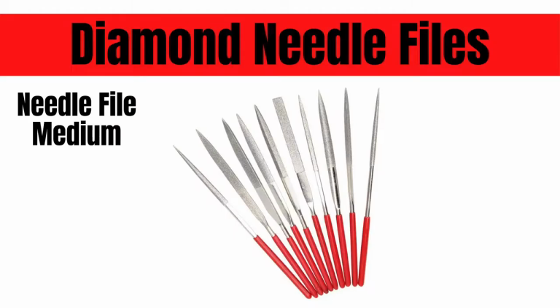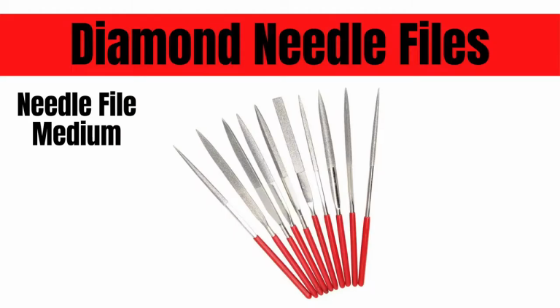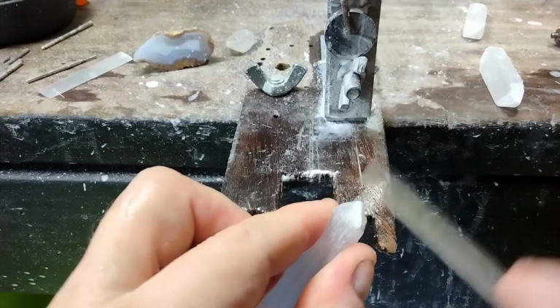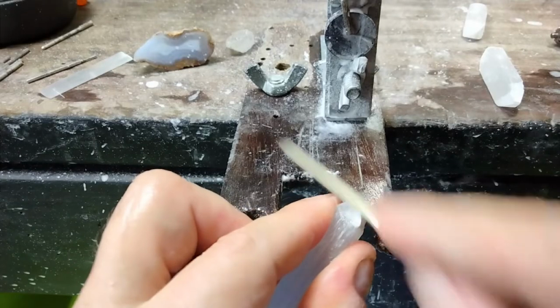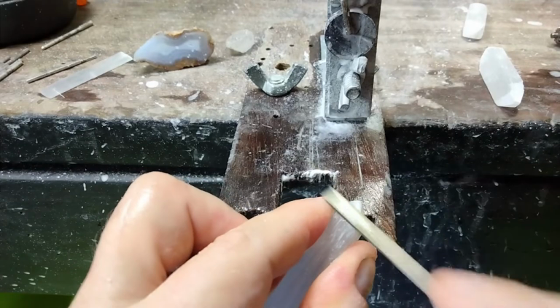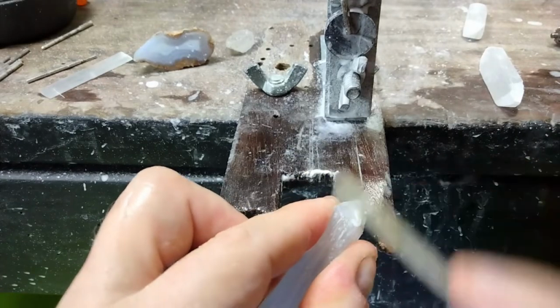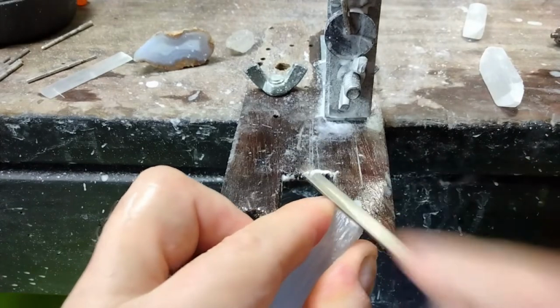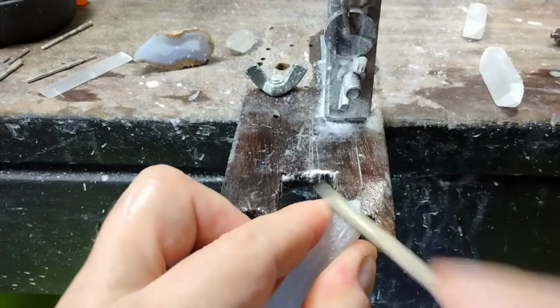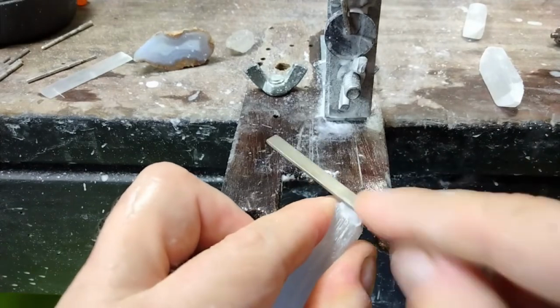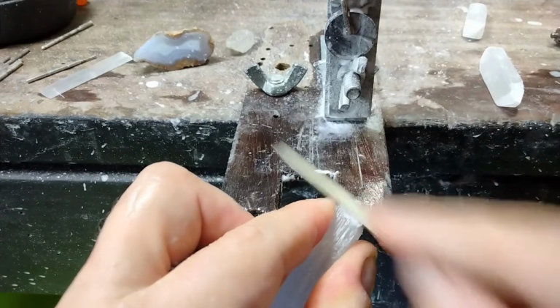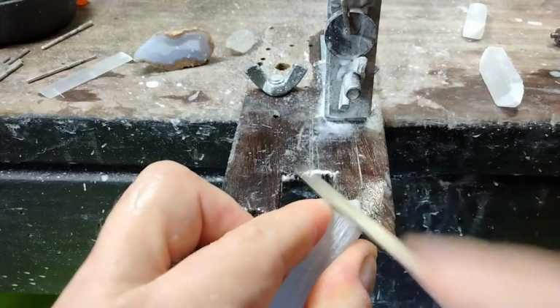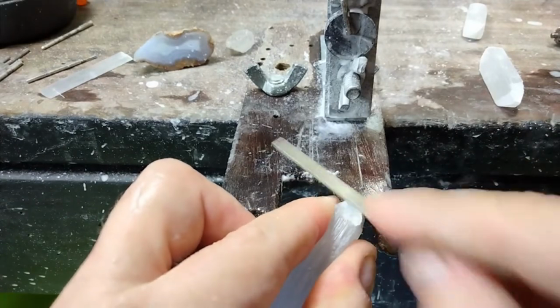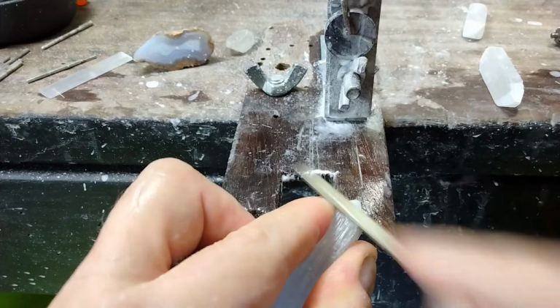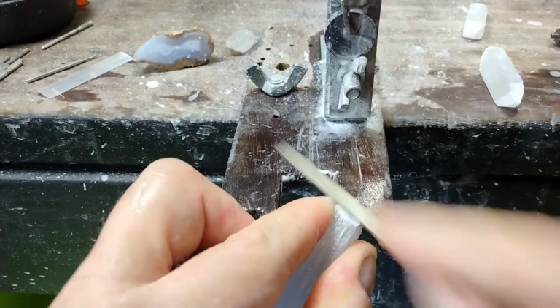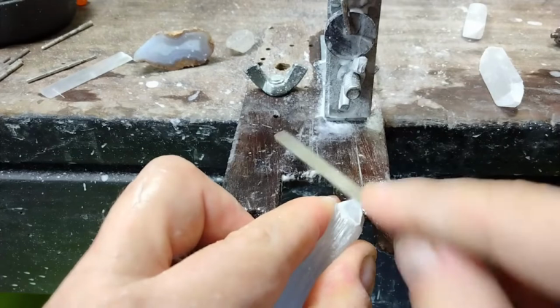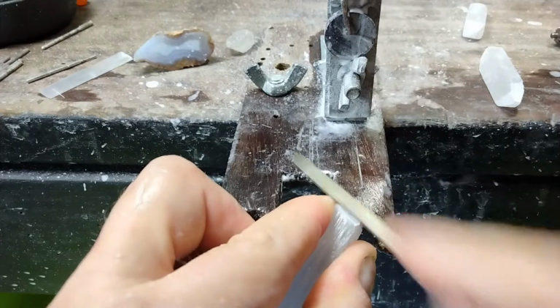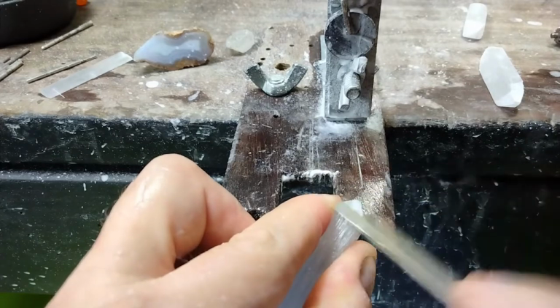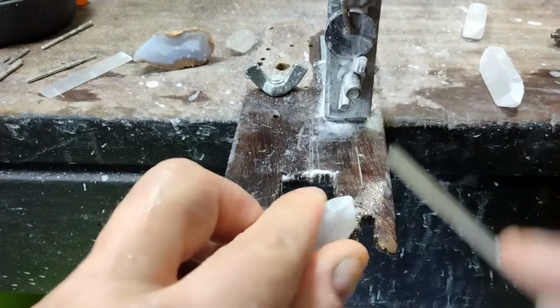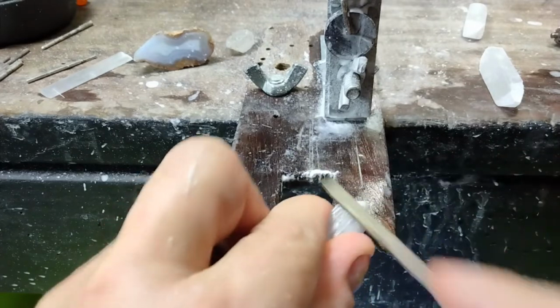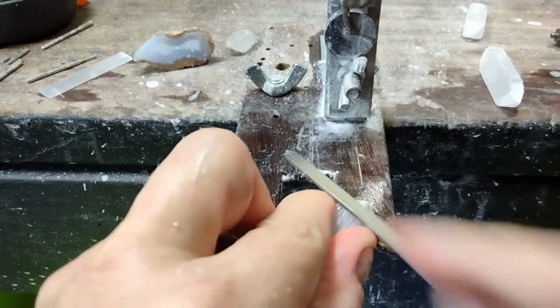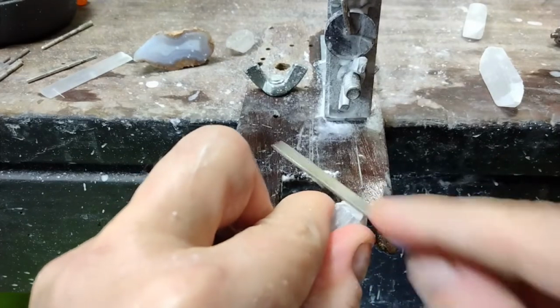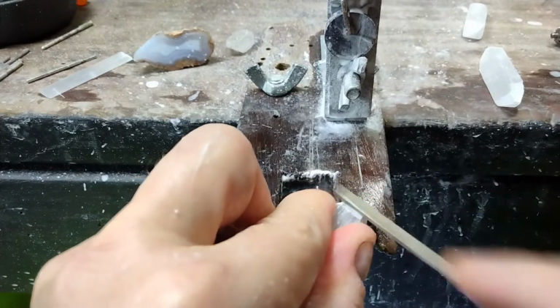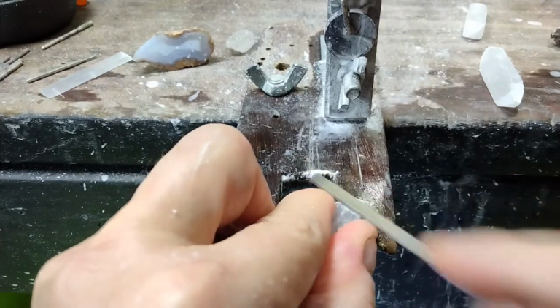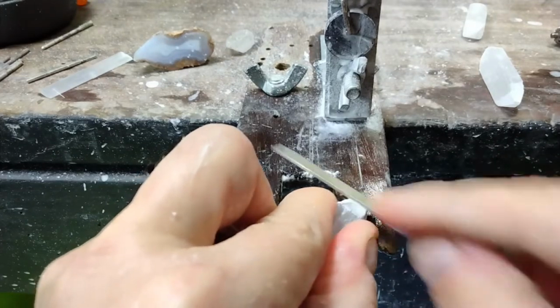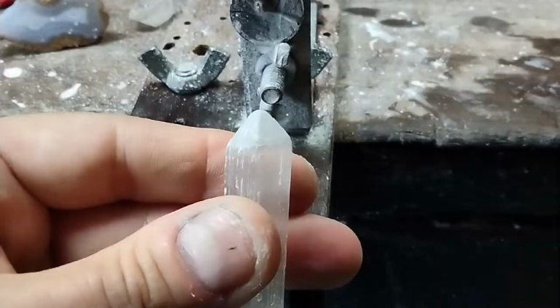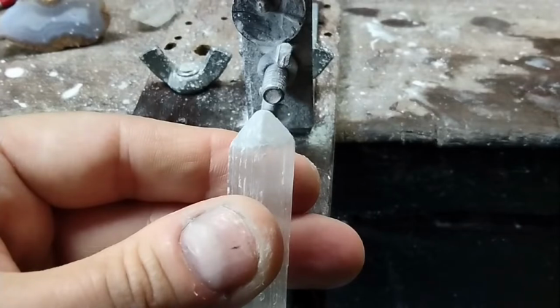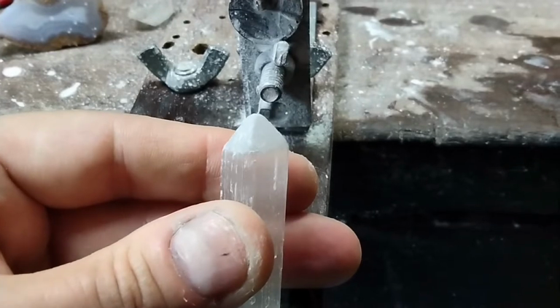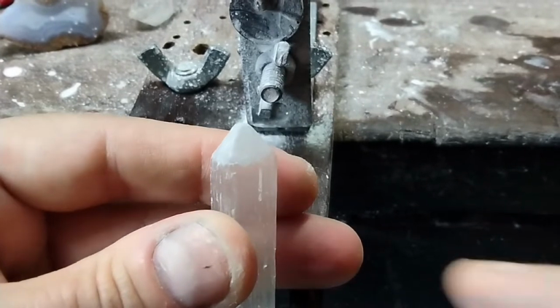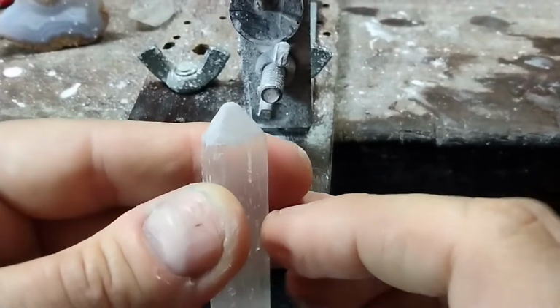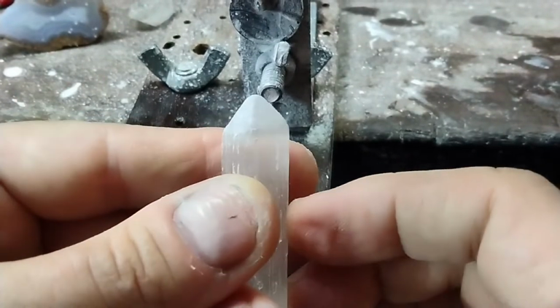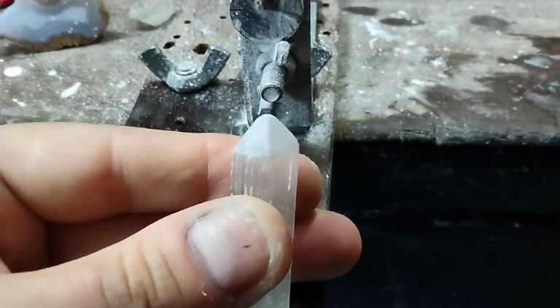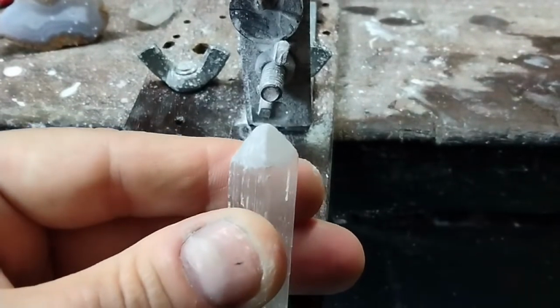After the large coarse file, I switched to a medium-grit diamond needle file. You can use finer sandpaper if you don't have diamond files. It looks good, and you may want to leave it raw like this for a rough-look stone.